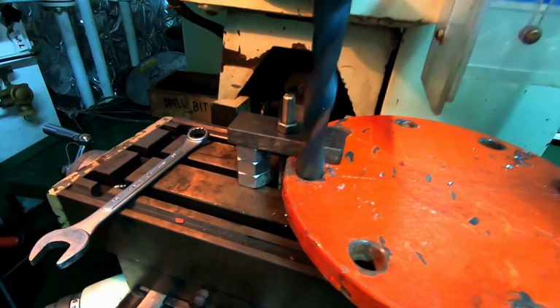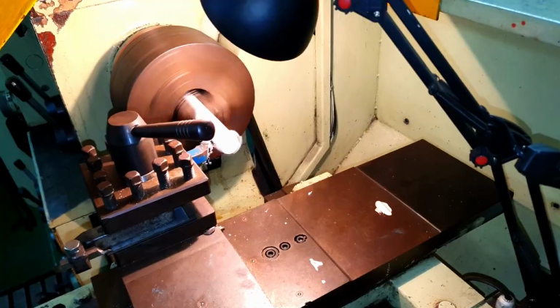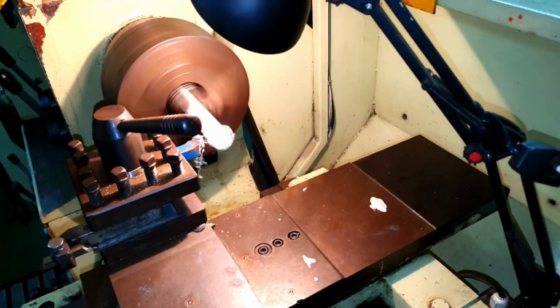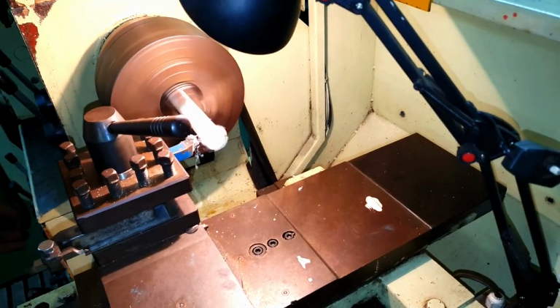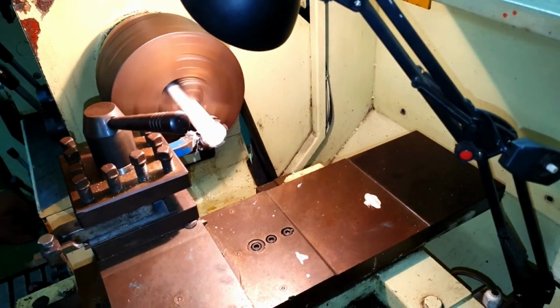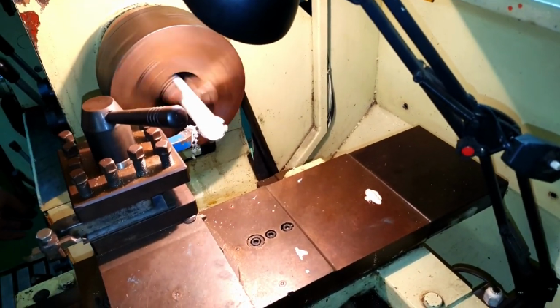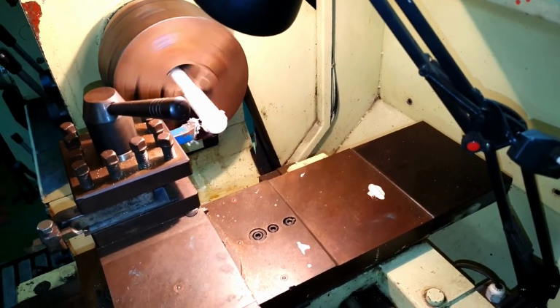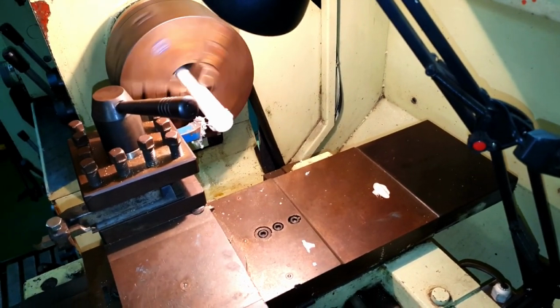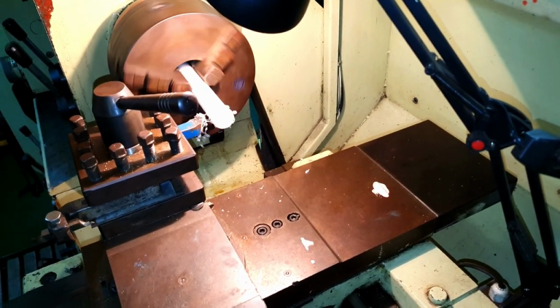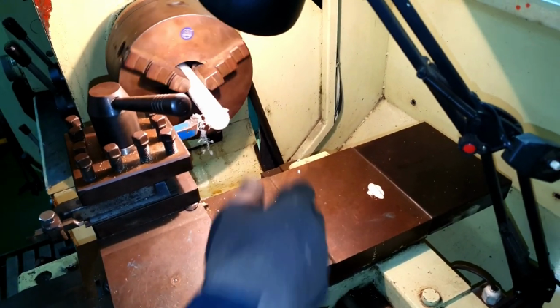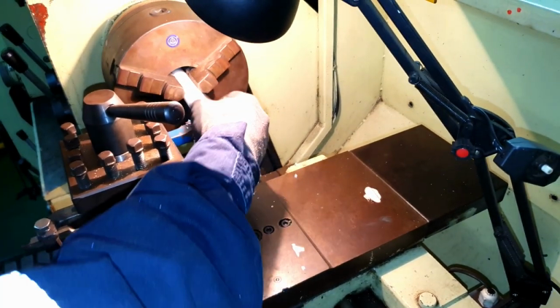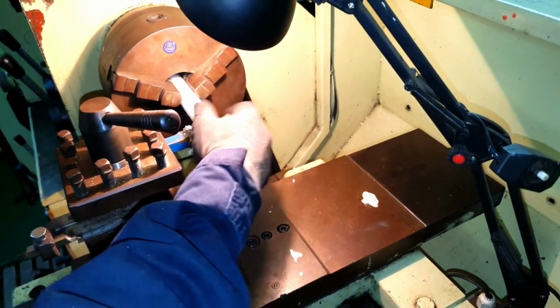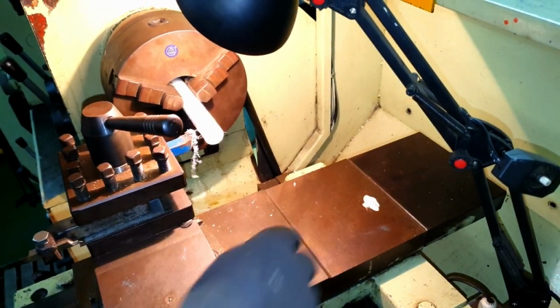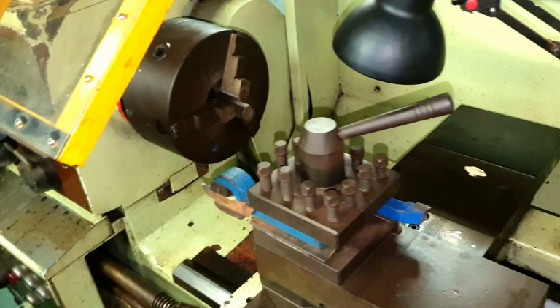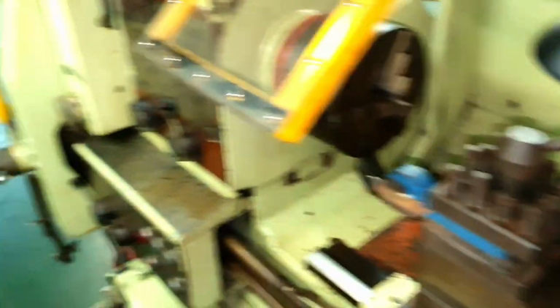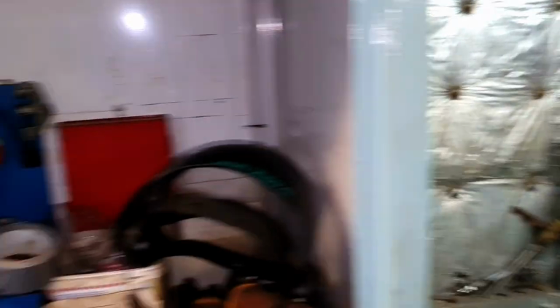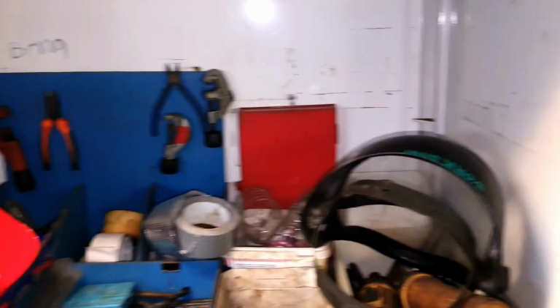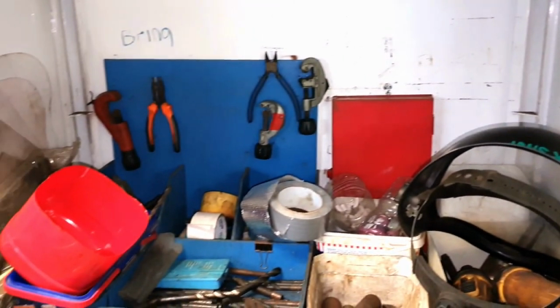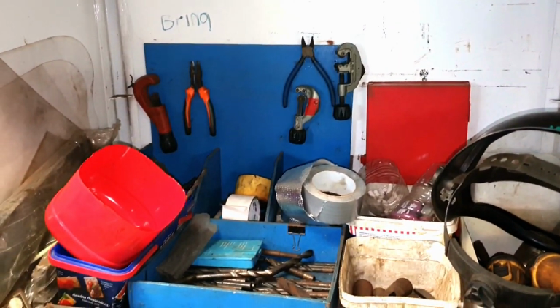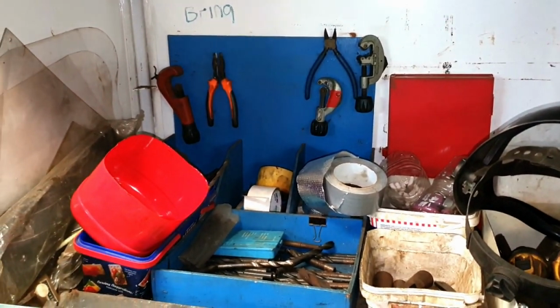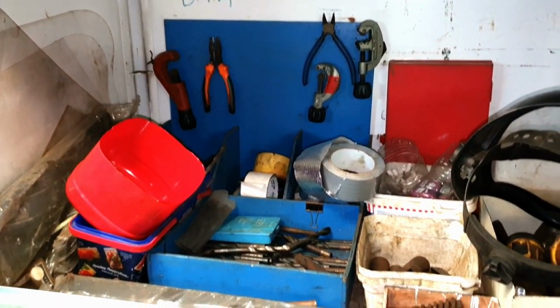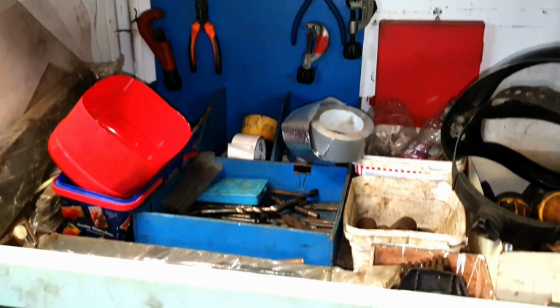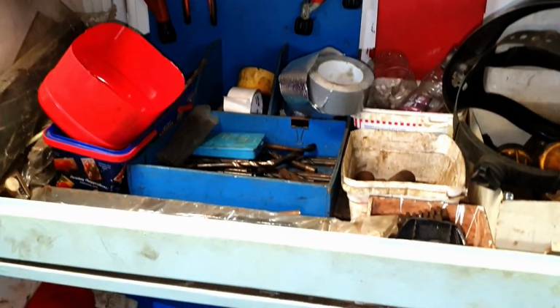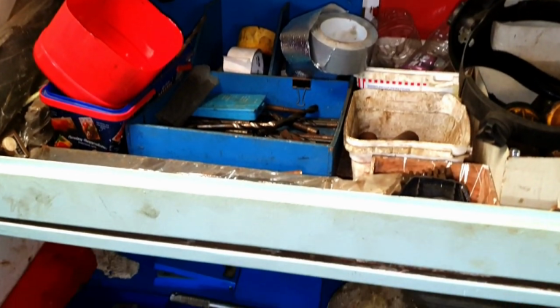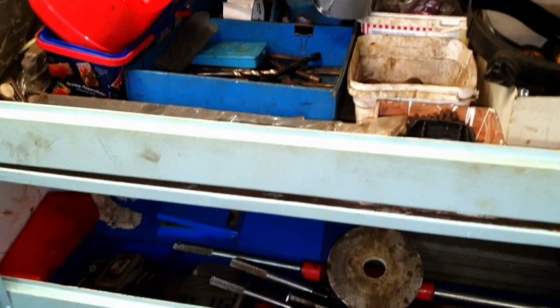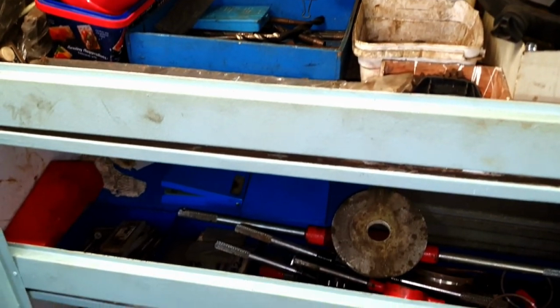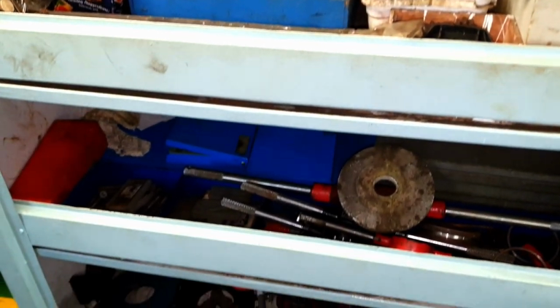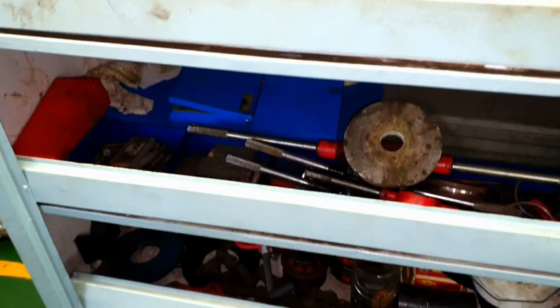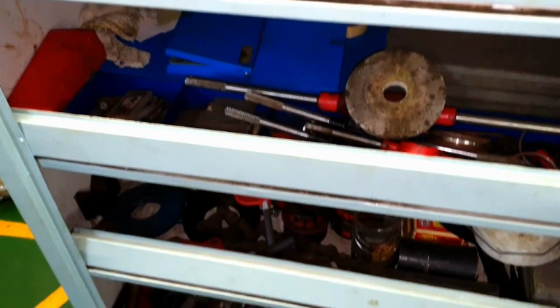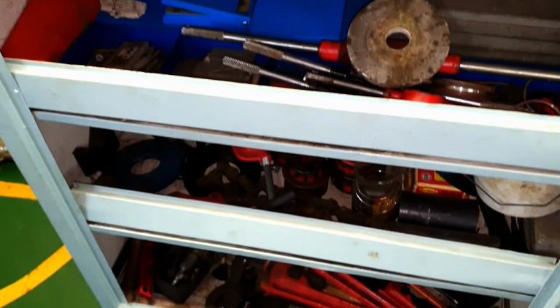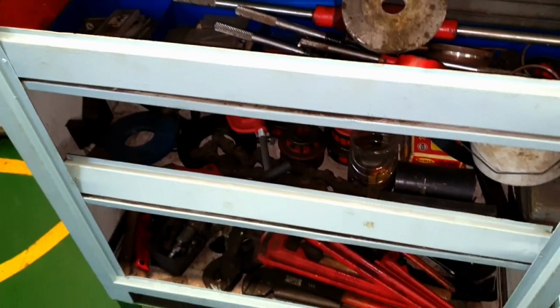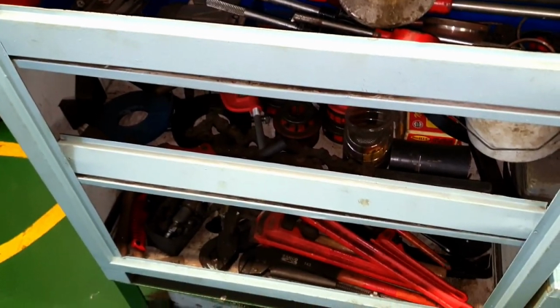Here we fabricate plugs from the teflon bar. Behind the lathe machine is a shelf with different tools and spanners used by the fitter here on the lathe machine.